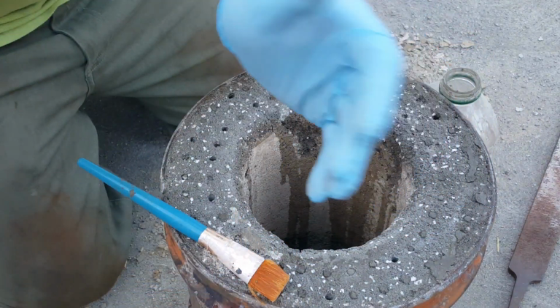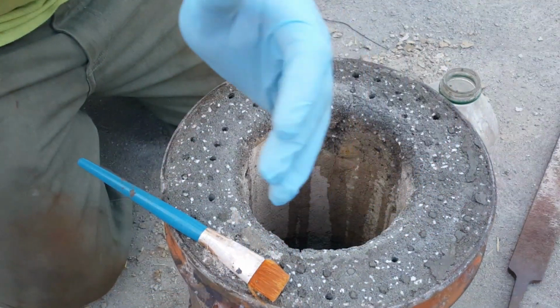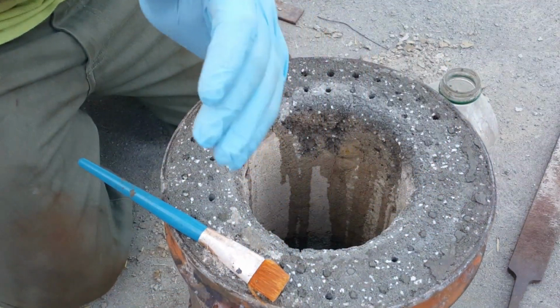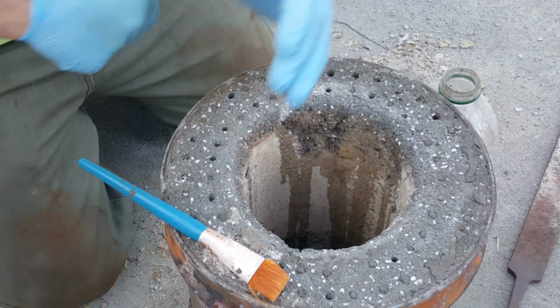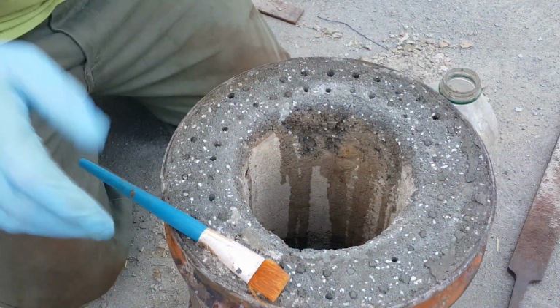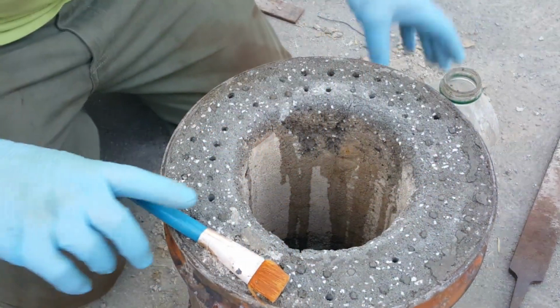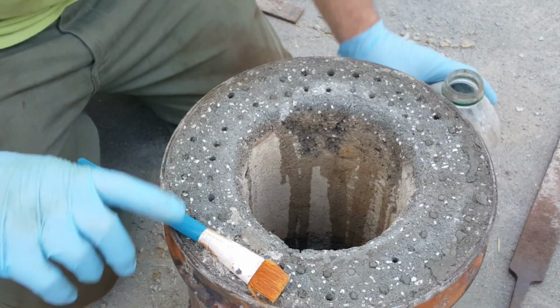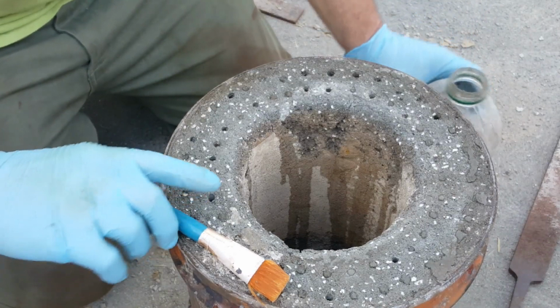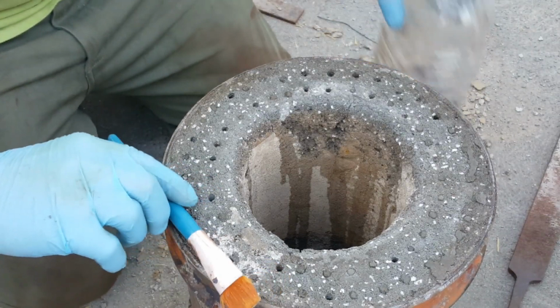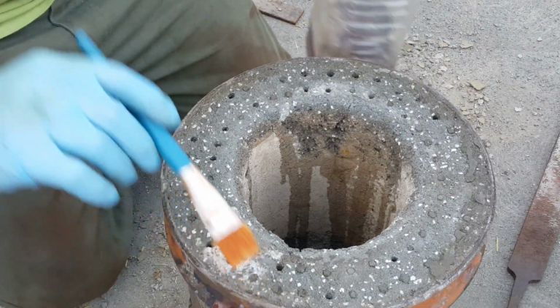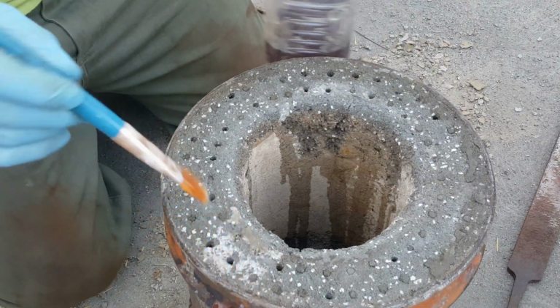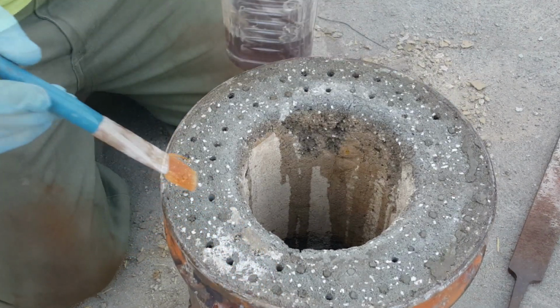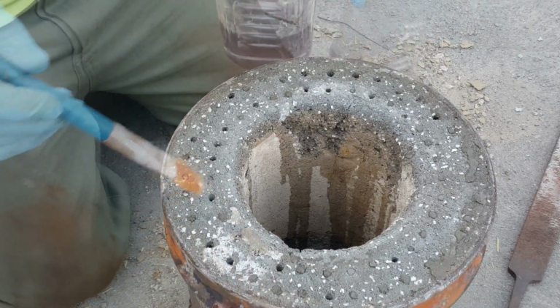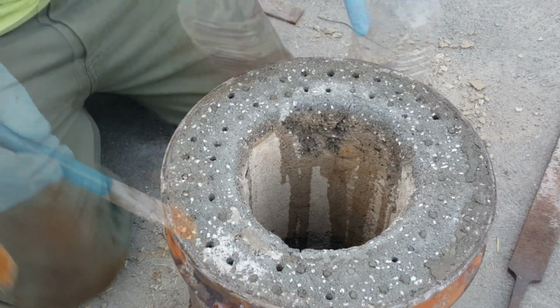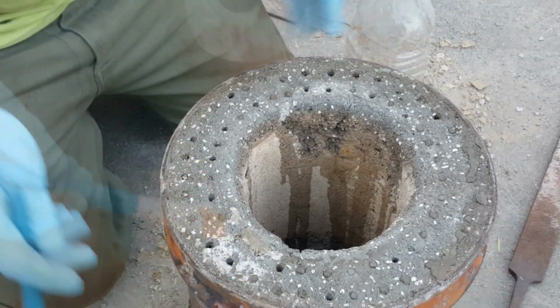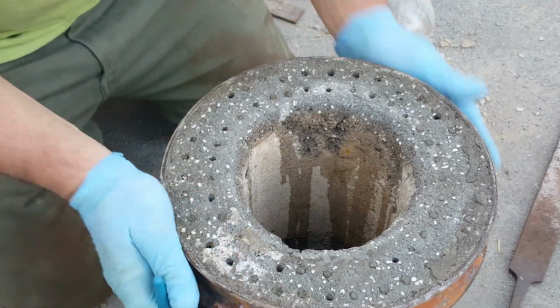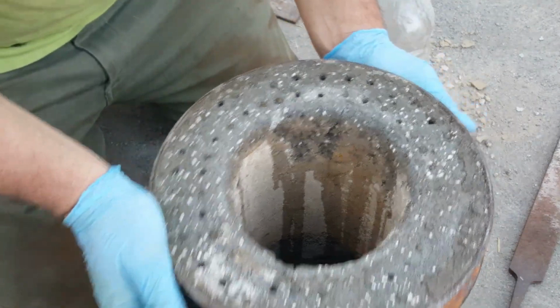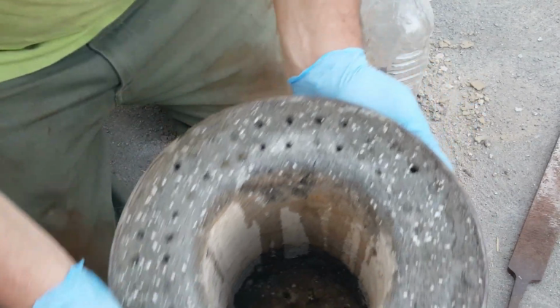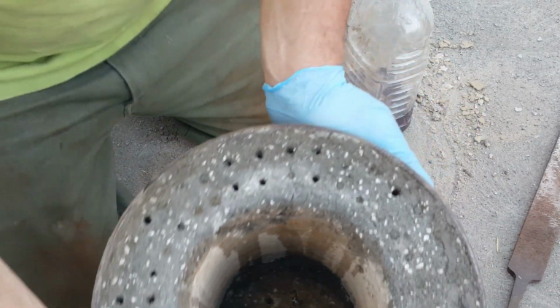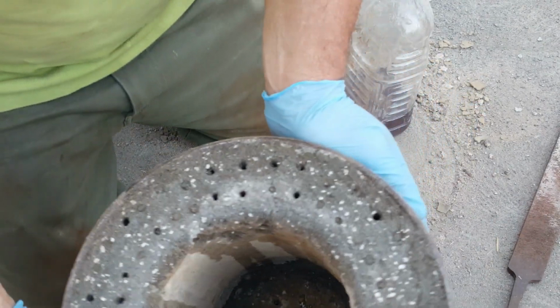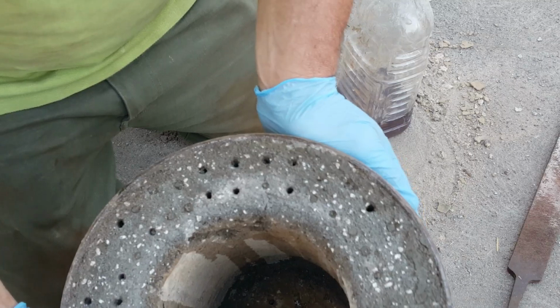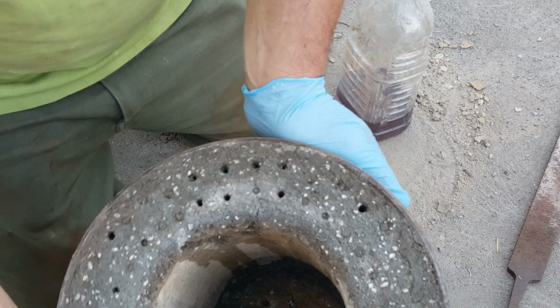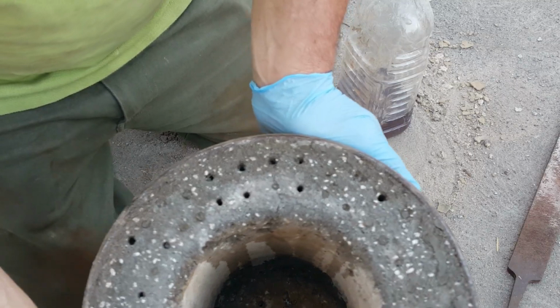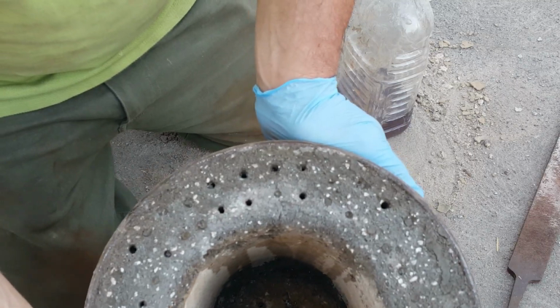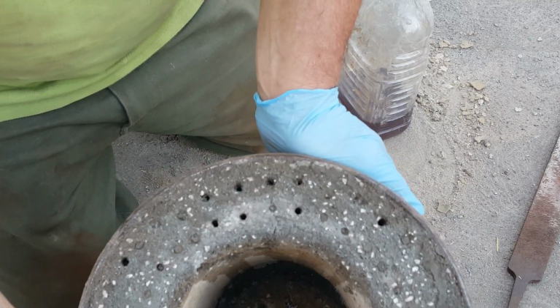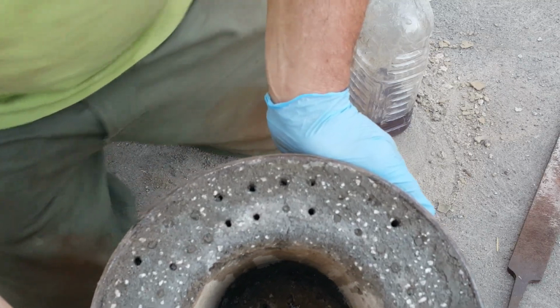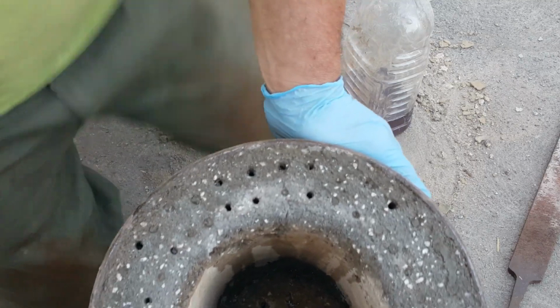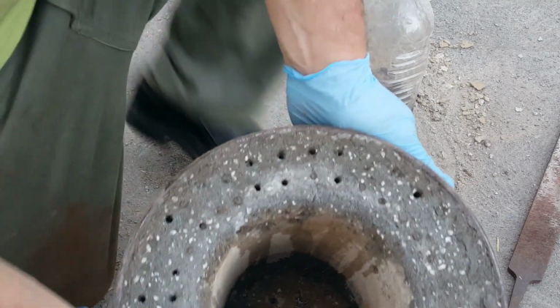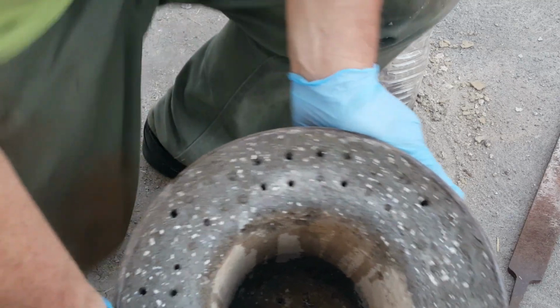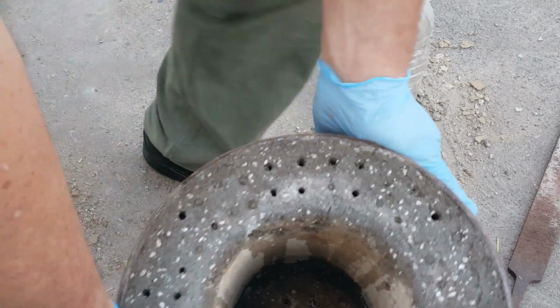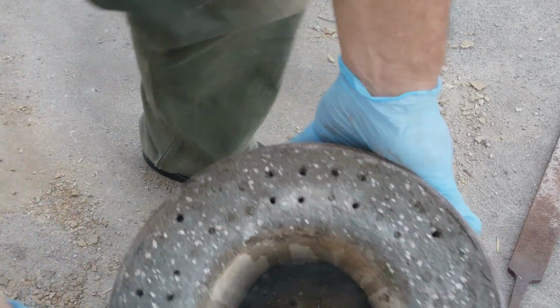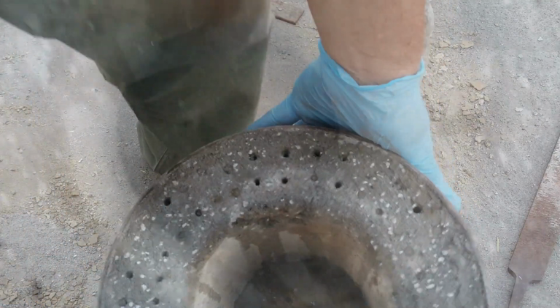I just poured a big old puddle down there and it just soaked it up so fast. I don't know if you can see that.